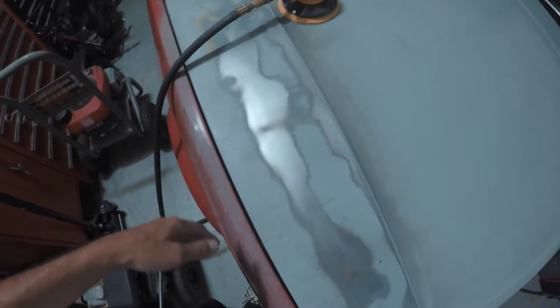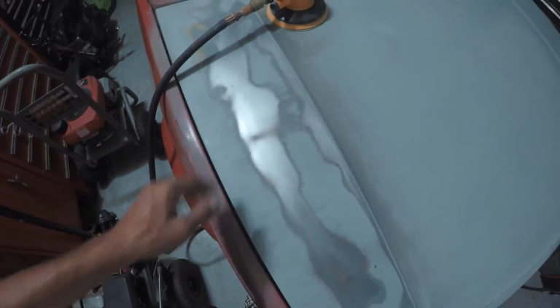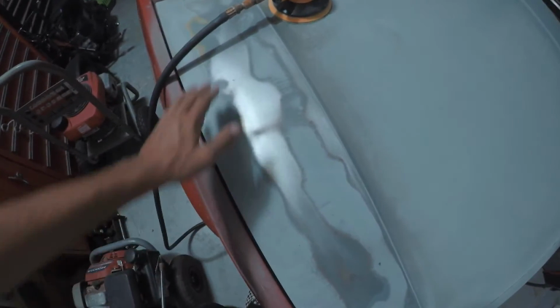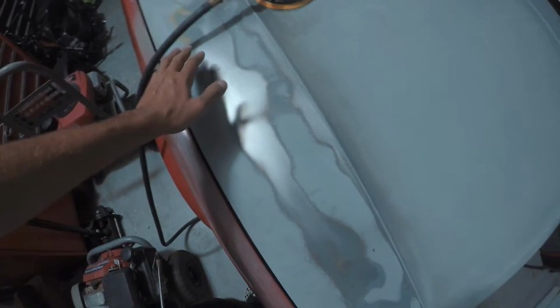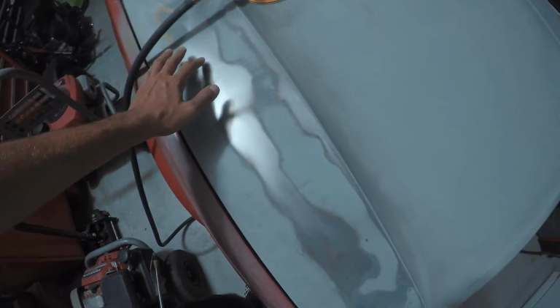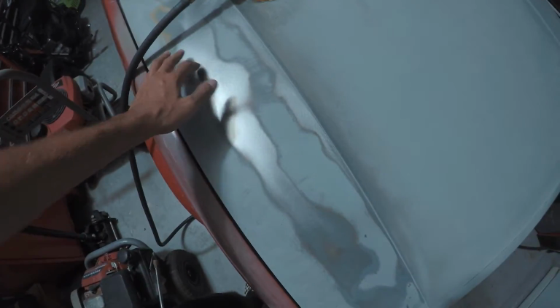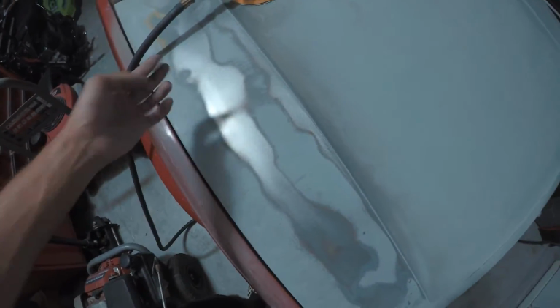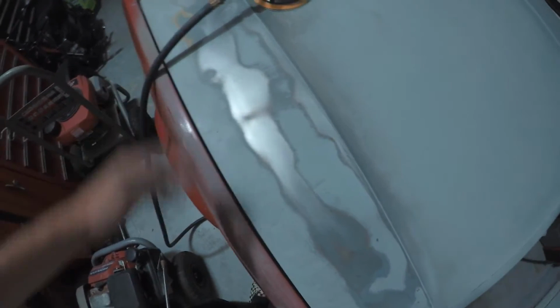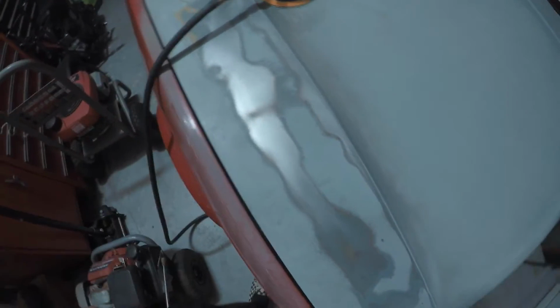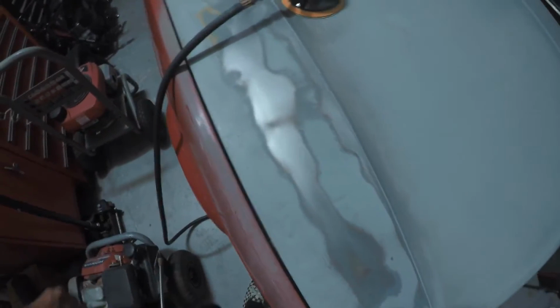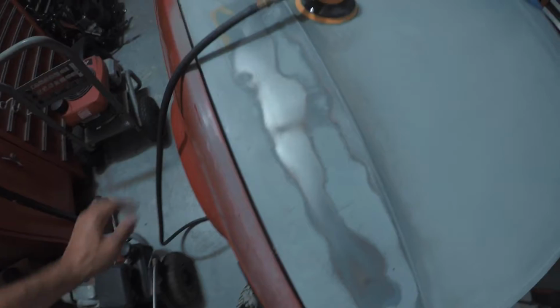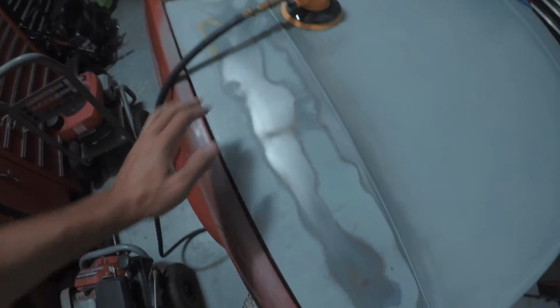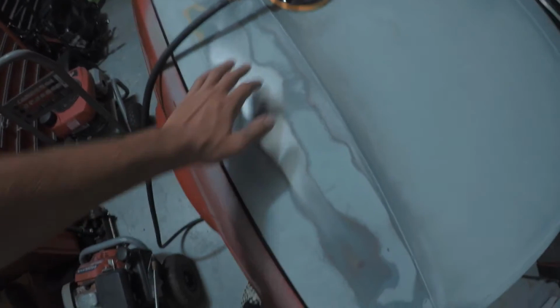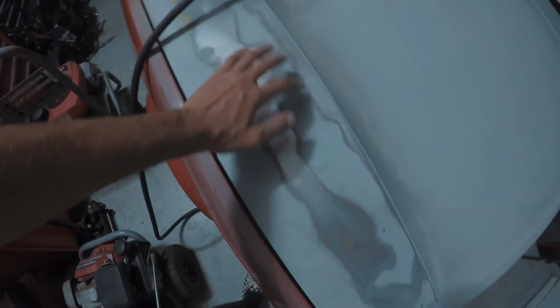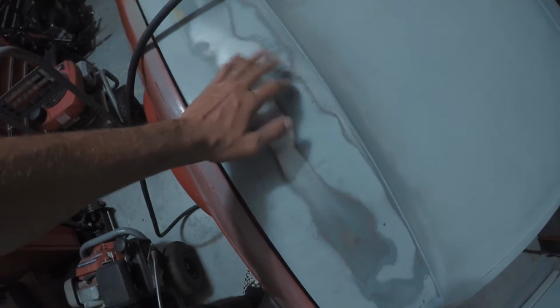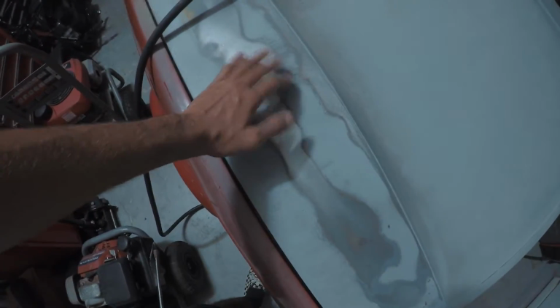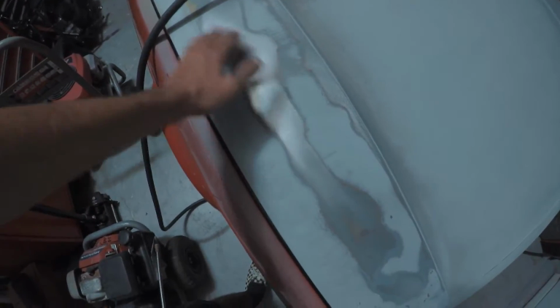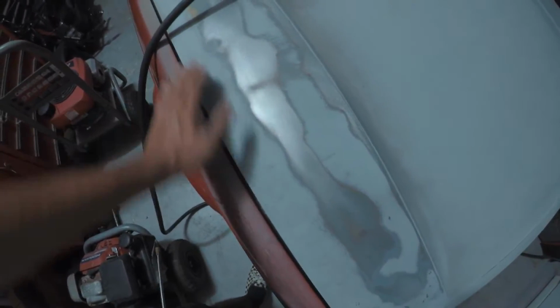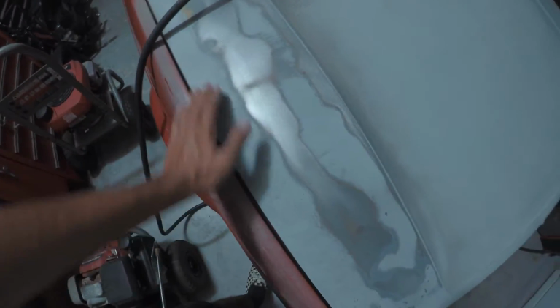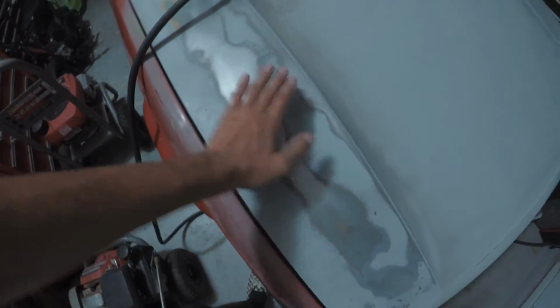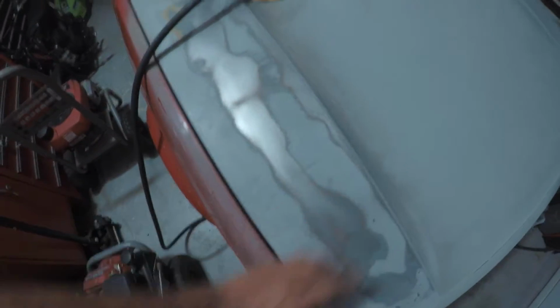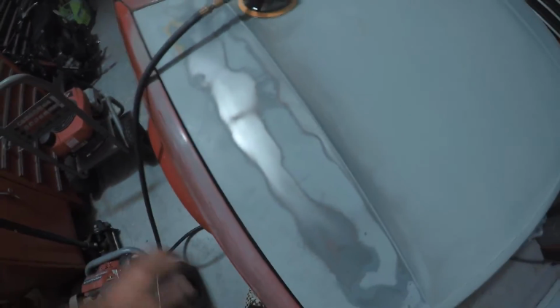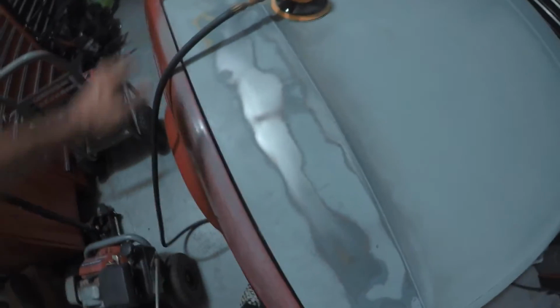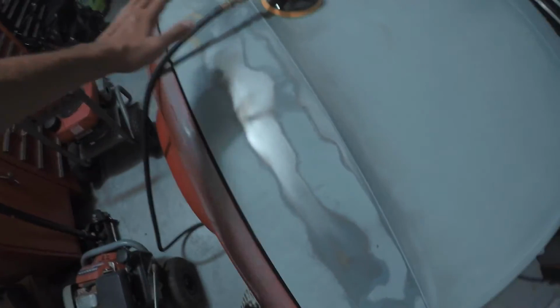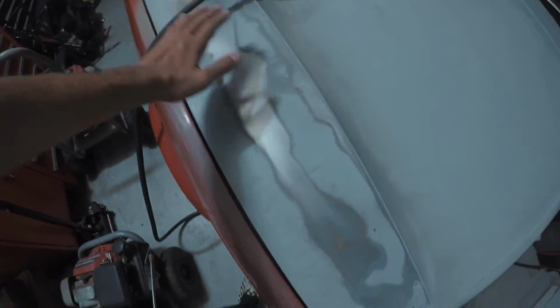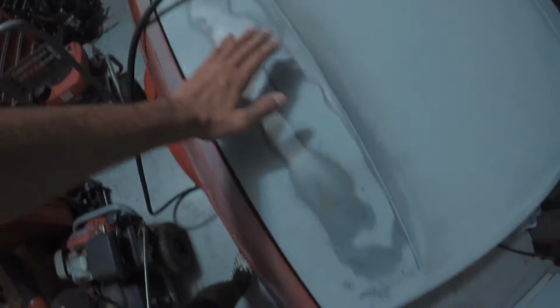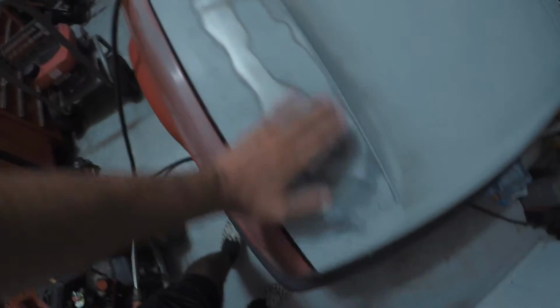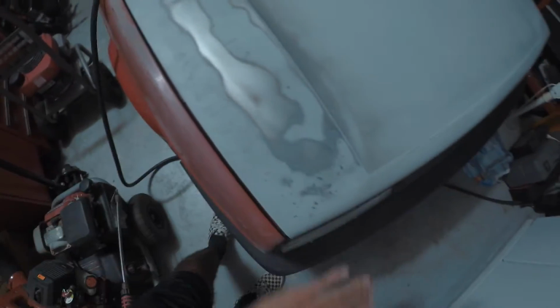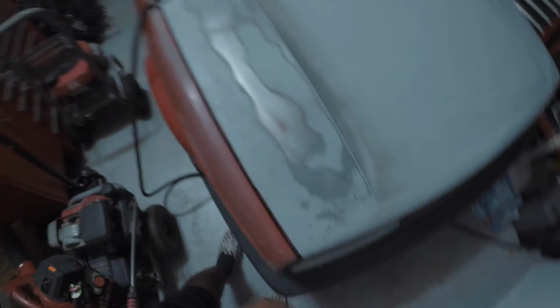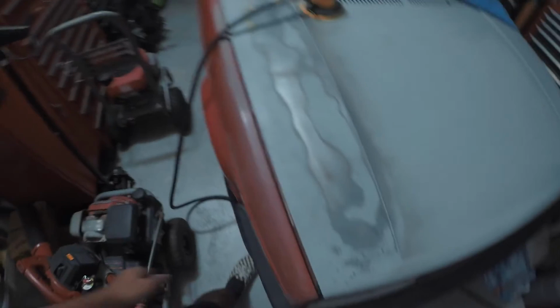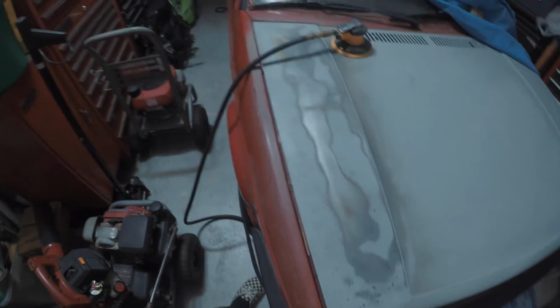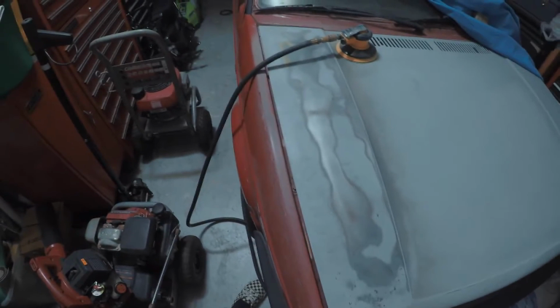We are going to have to get rid of these low spots and high spots and make it all one level piece.